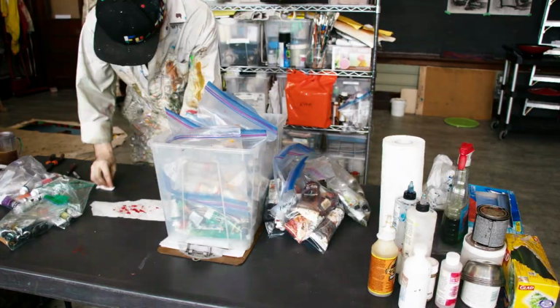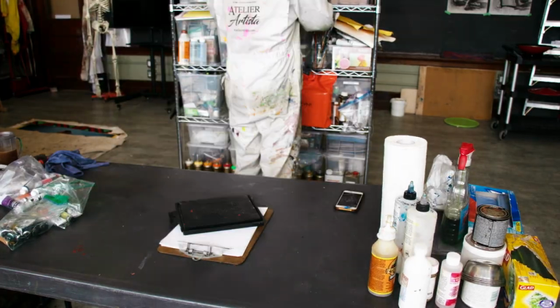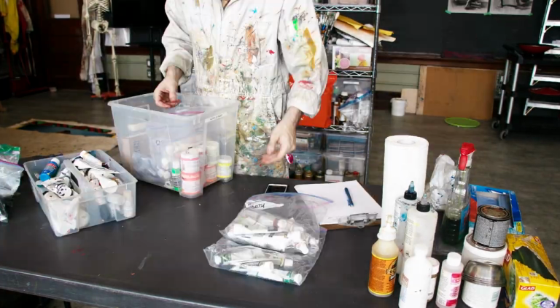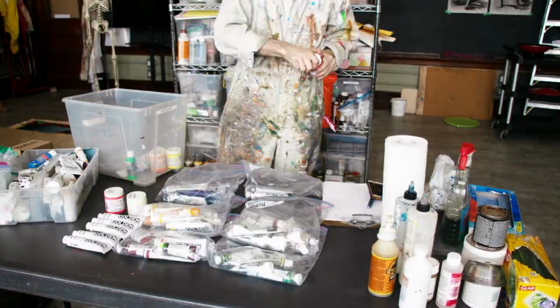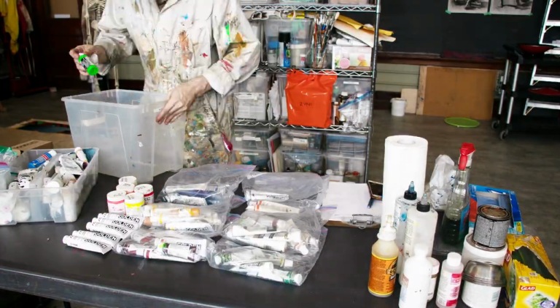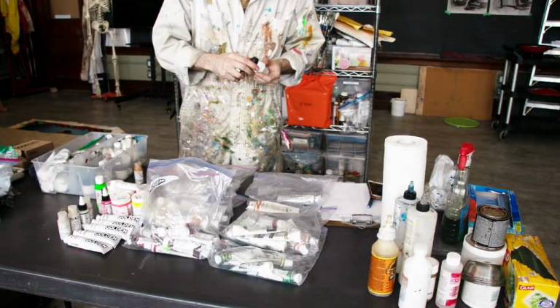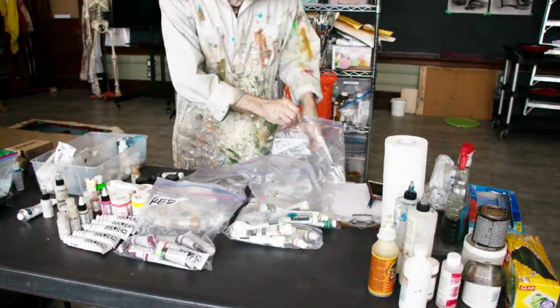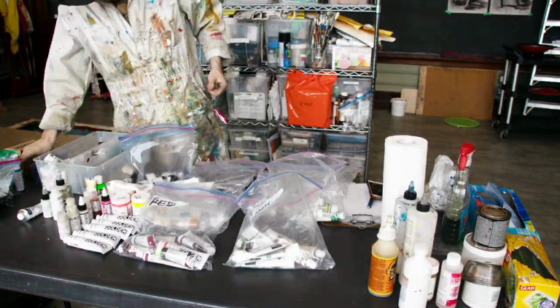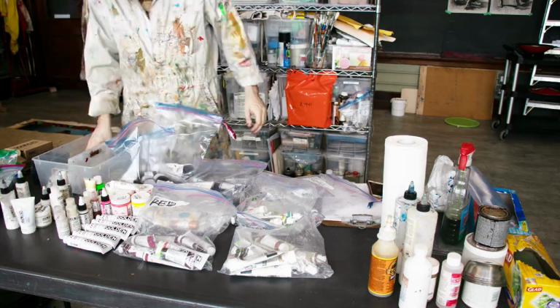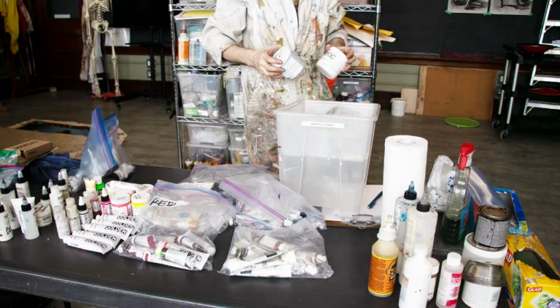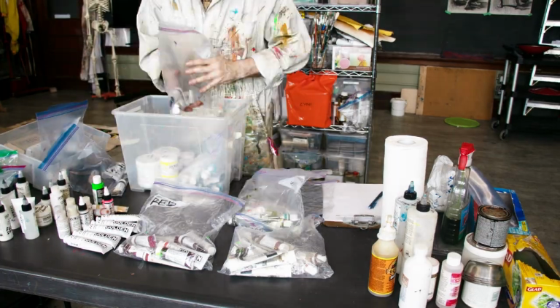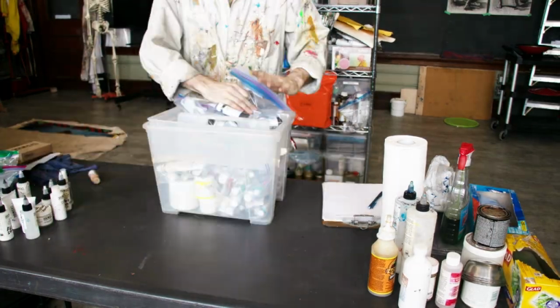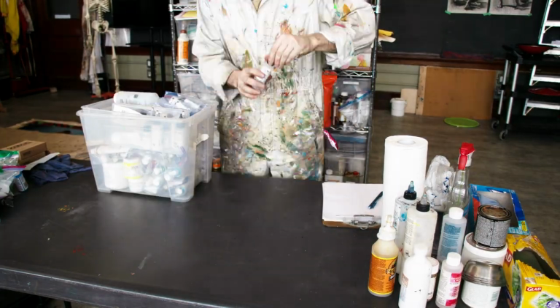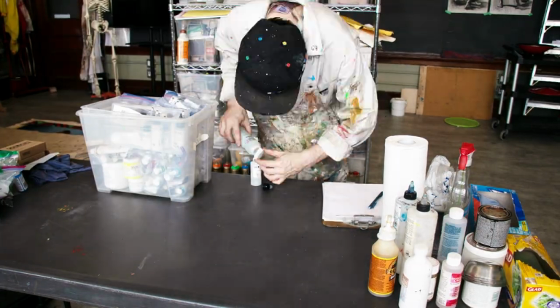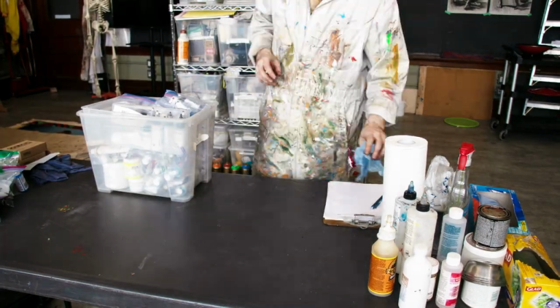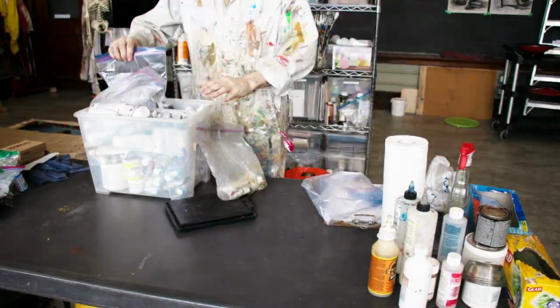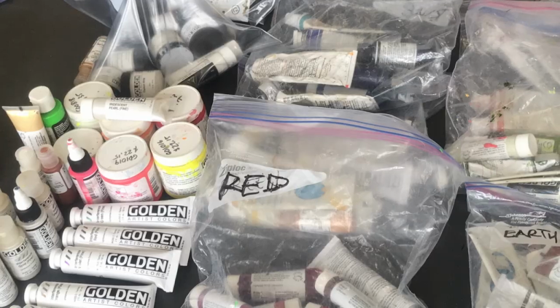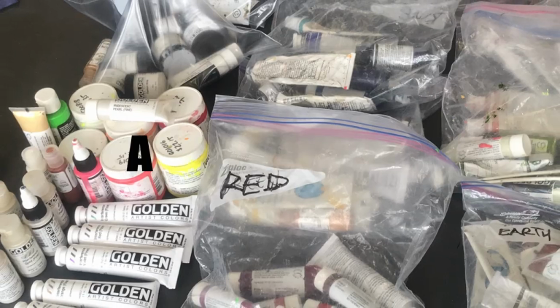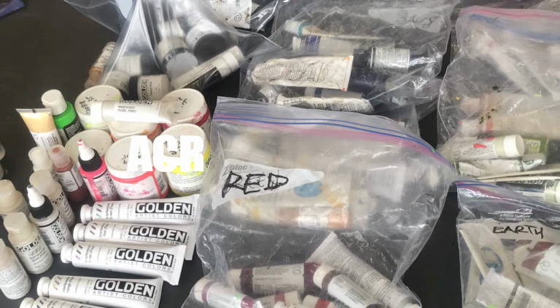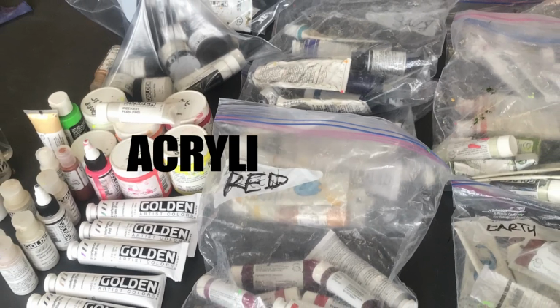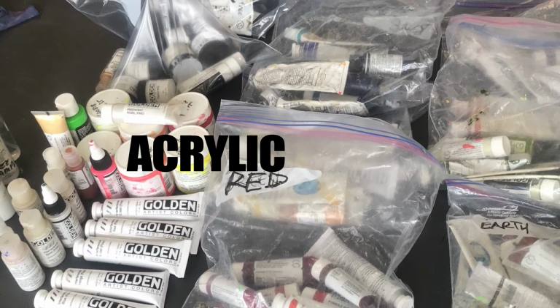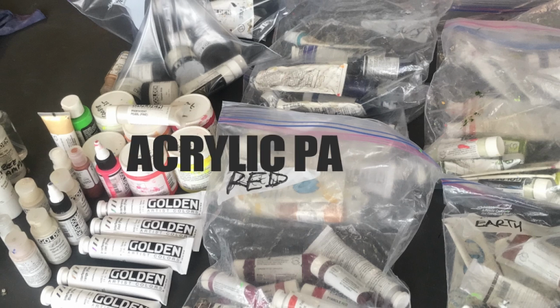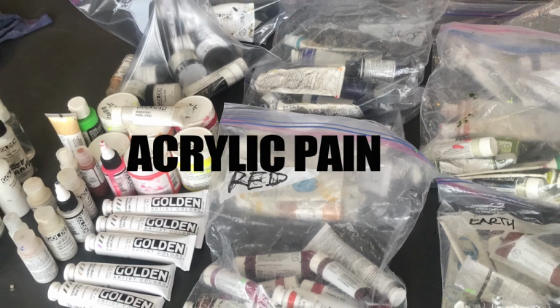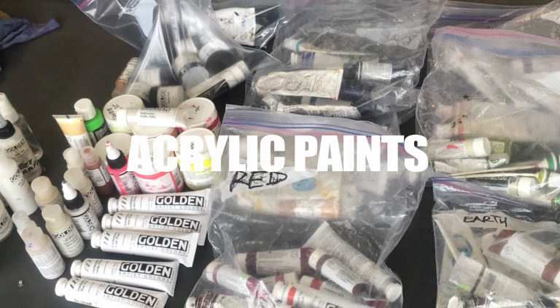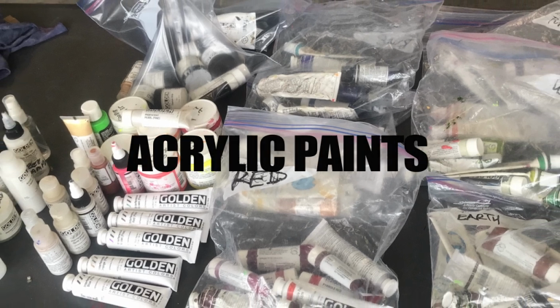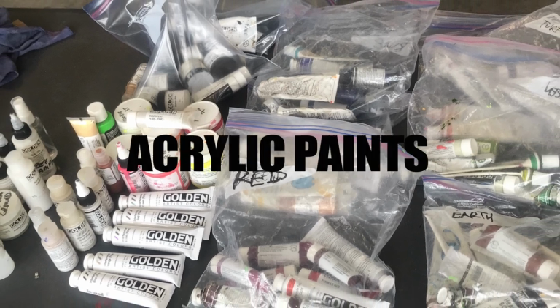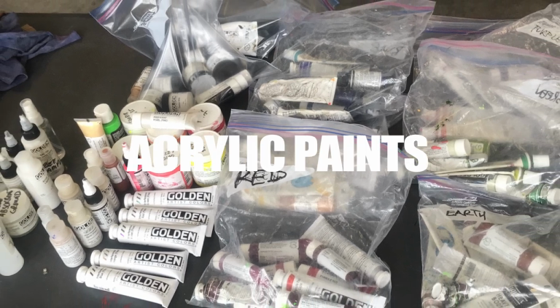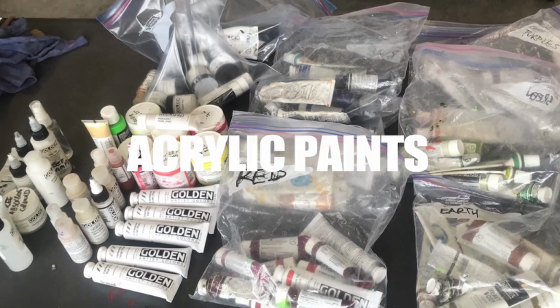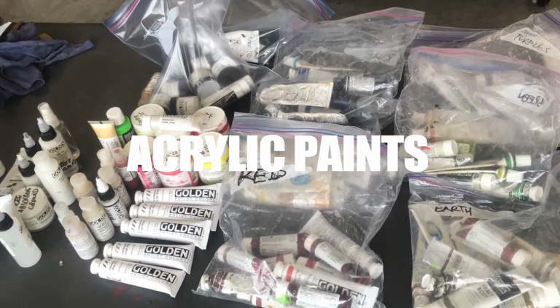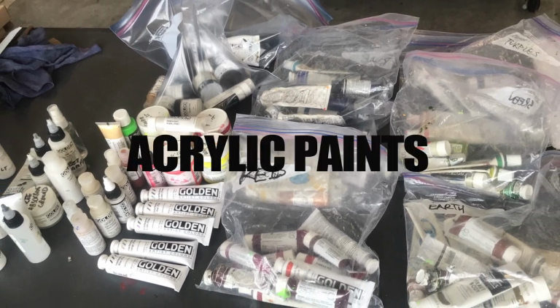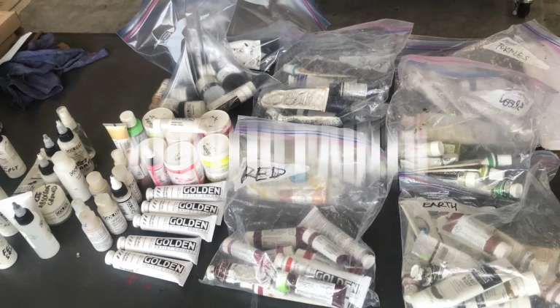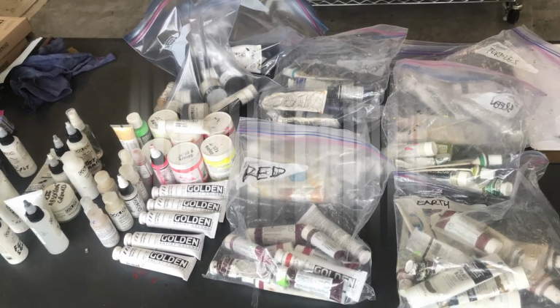Then we go on to acrylics, which I had to throw a lot away because they dry out so quickly — they tend not to last if a little bit of air gets in them, so I will have to repopulate some of these supplies.